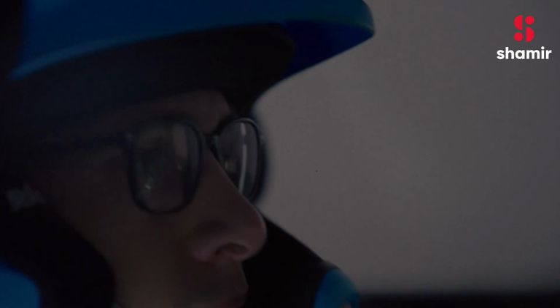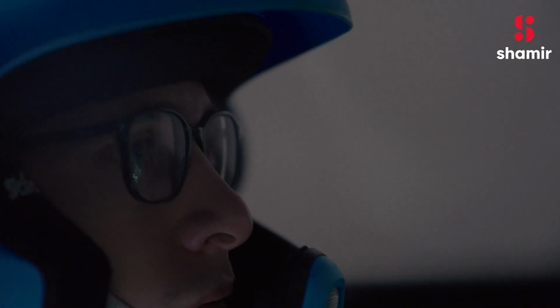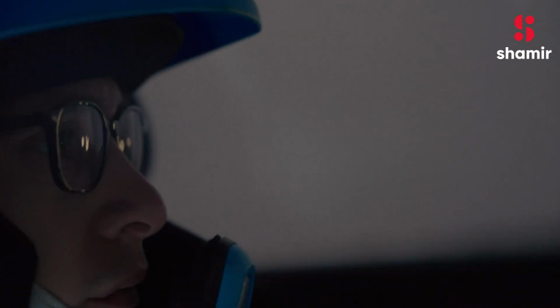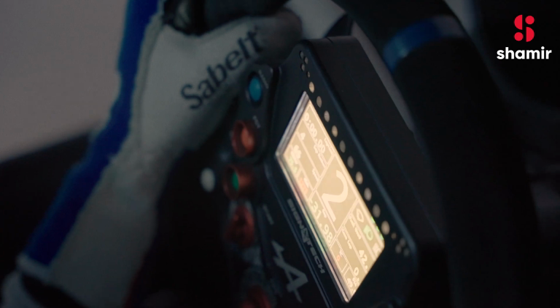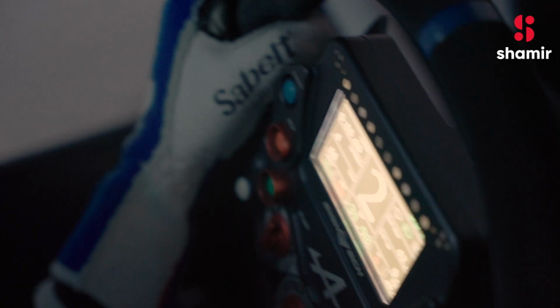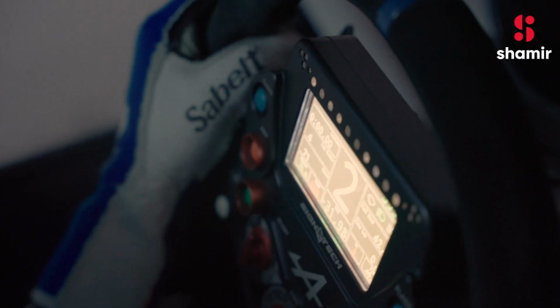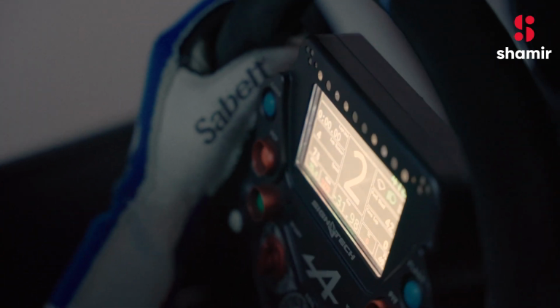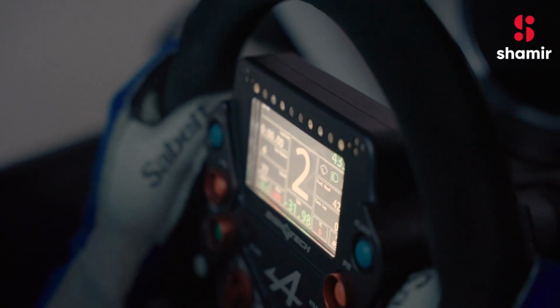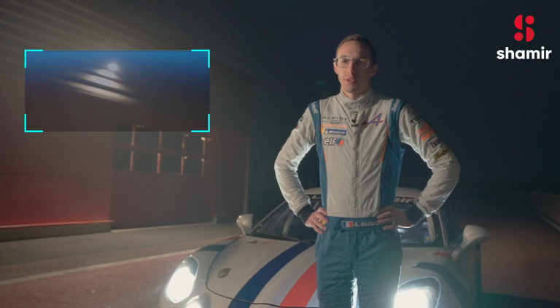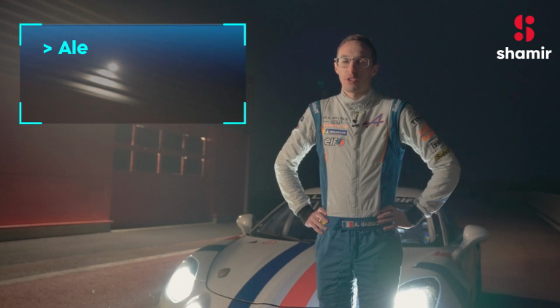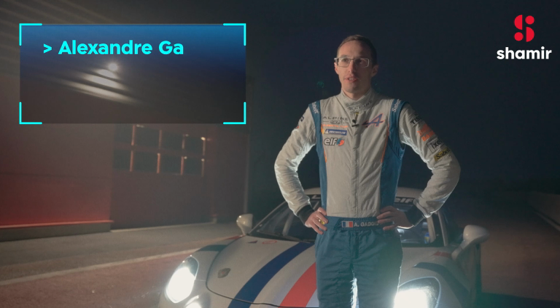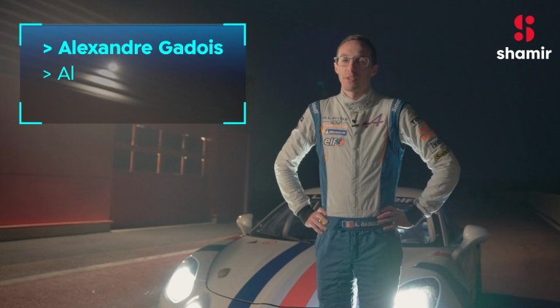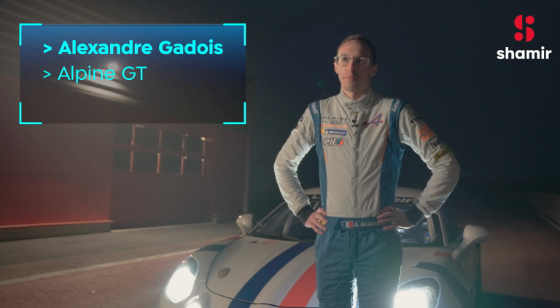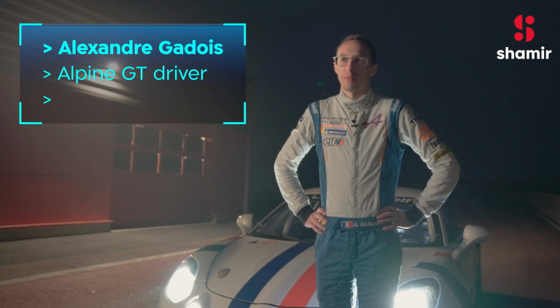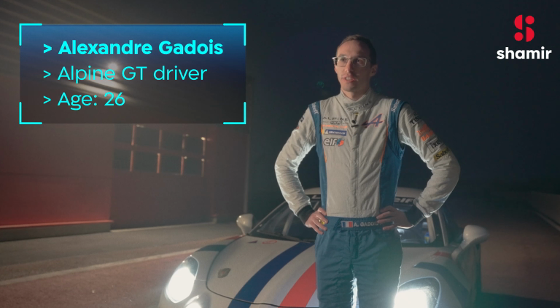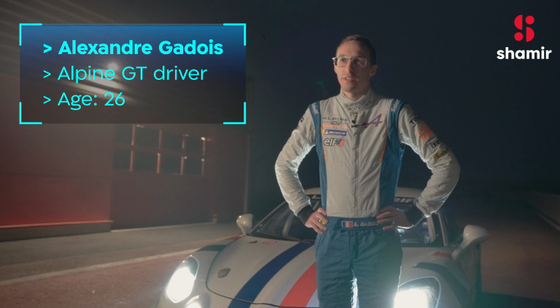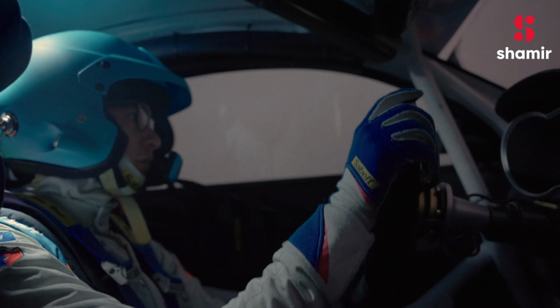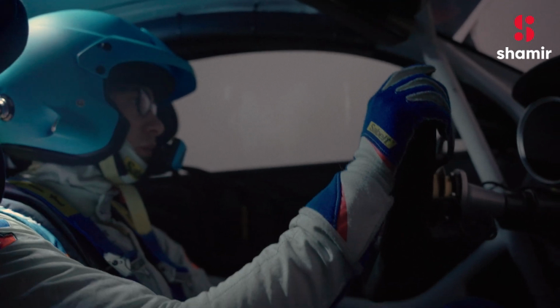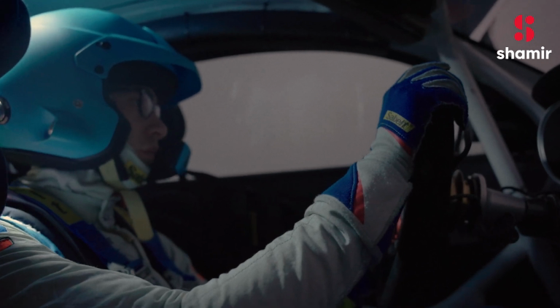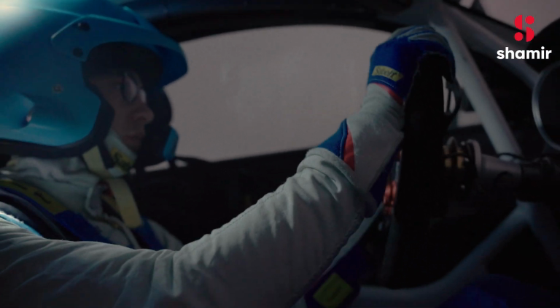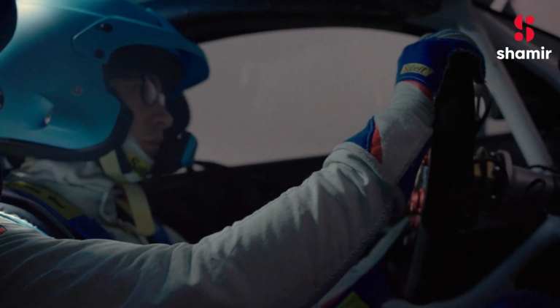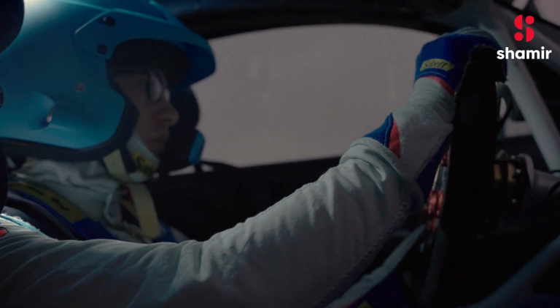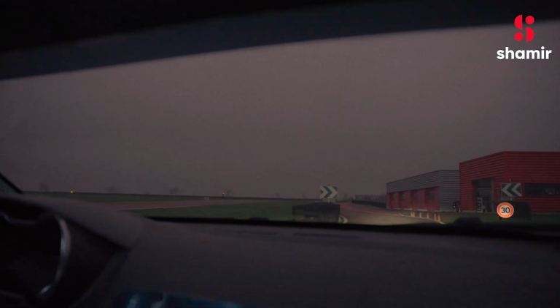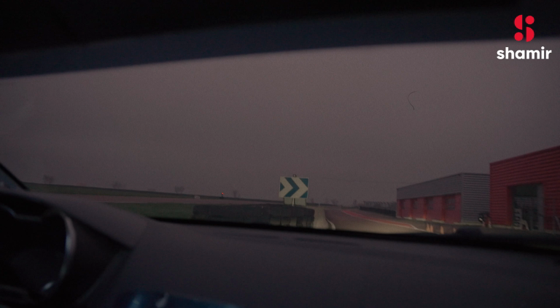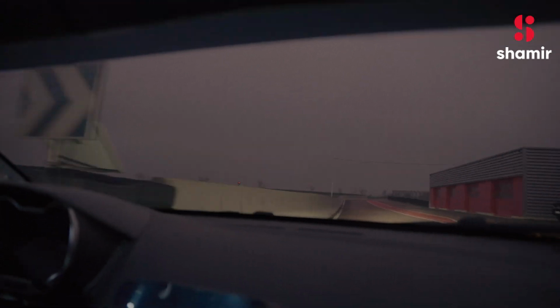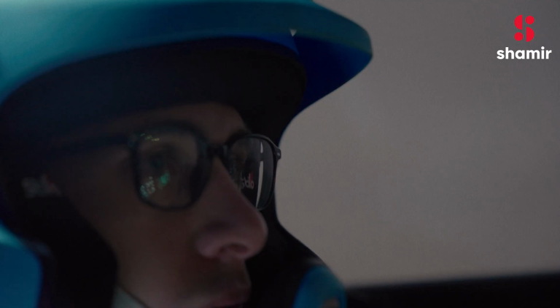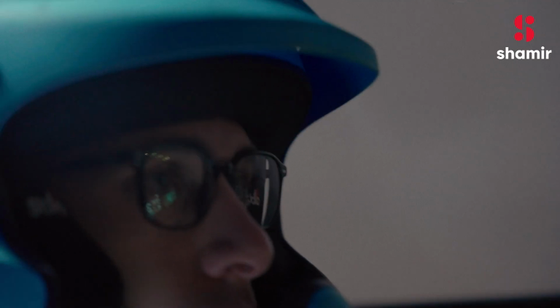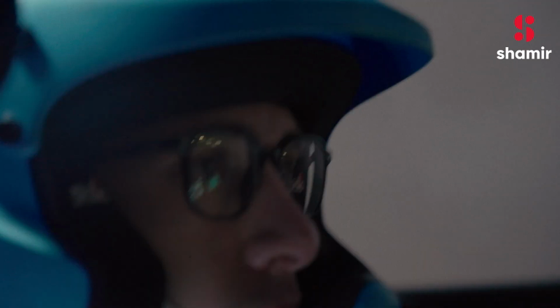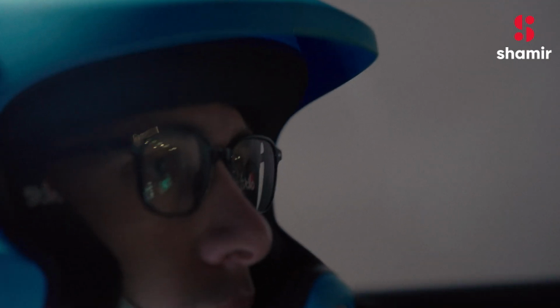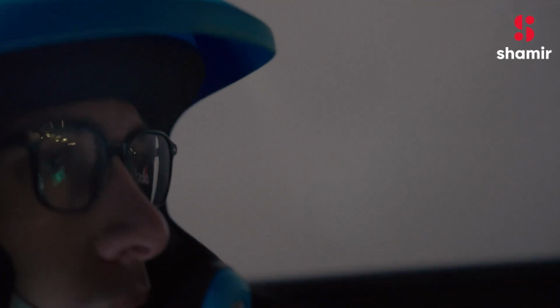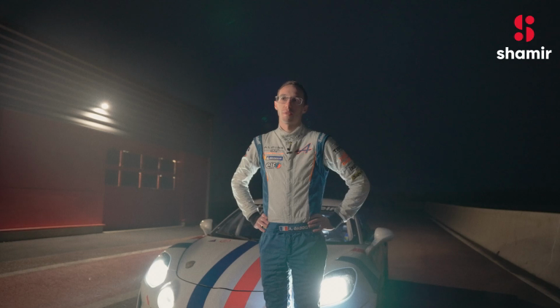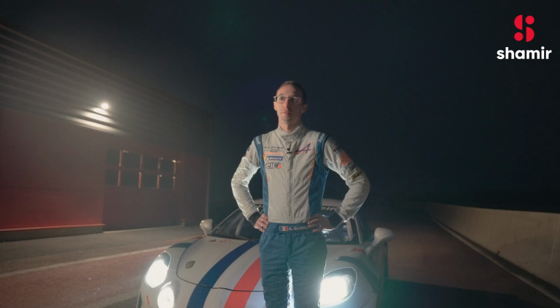When I used the Shamir driving lenses in the dark, it was much better compared to my old glasses. The objects and the shape of everything around me were more sharp — much better for me.